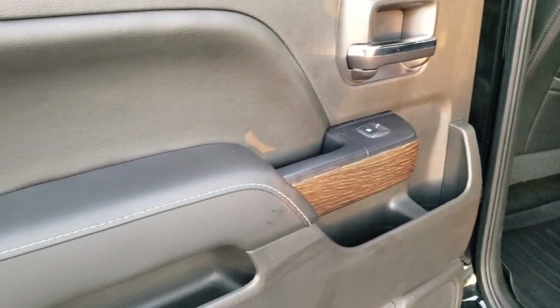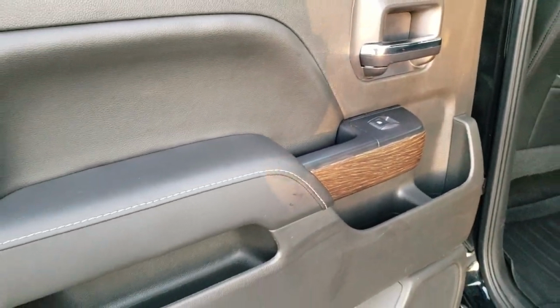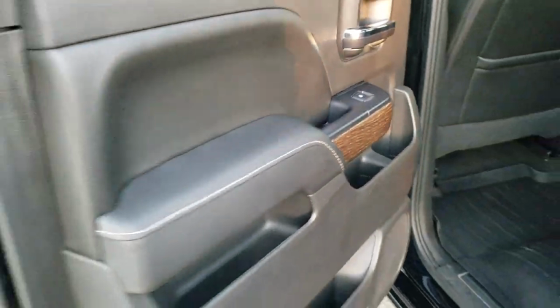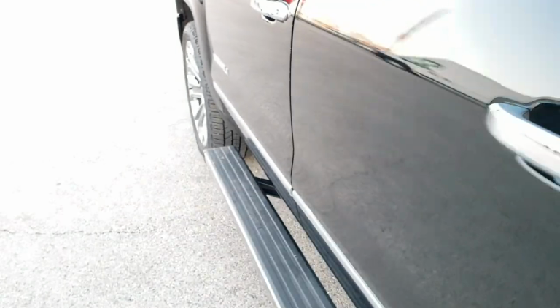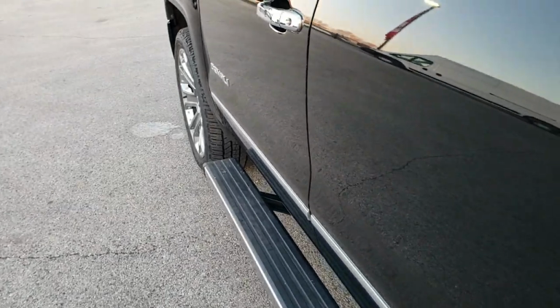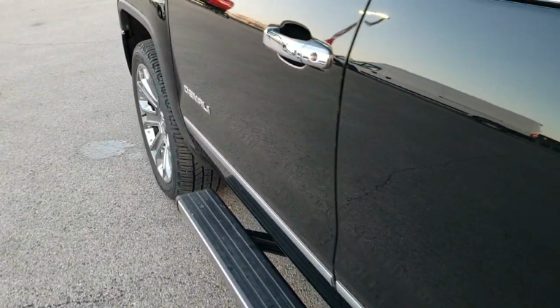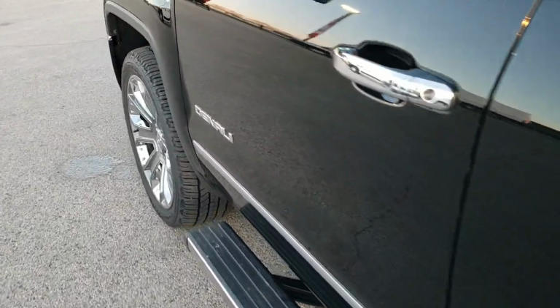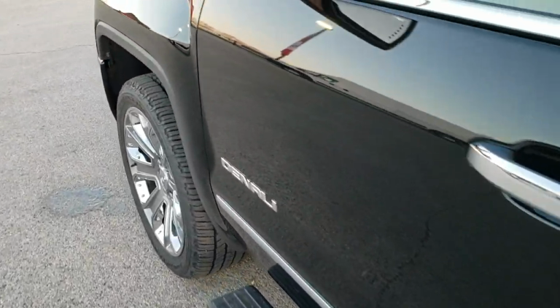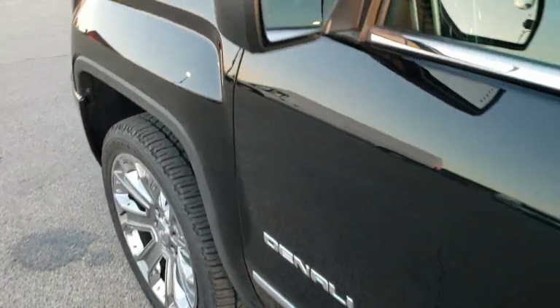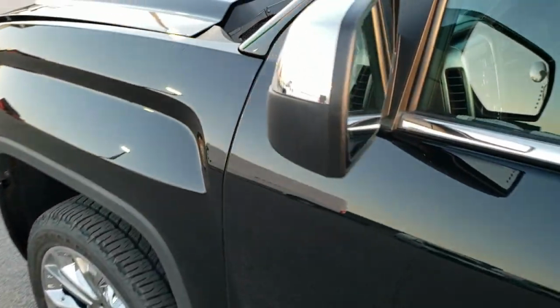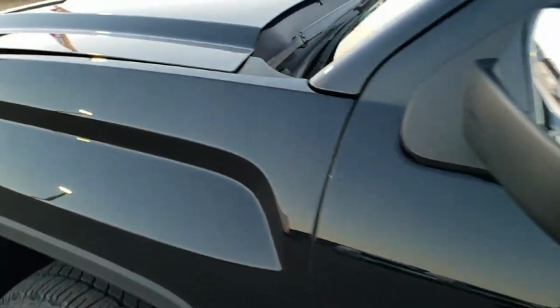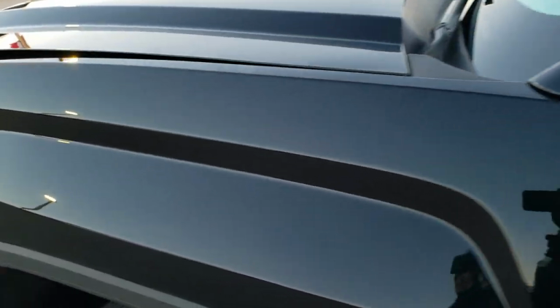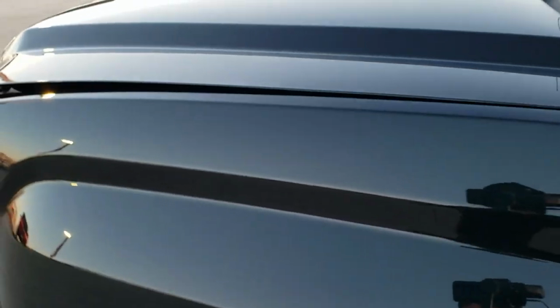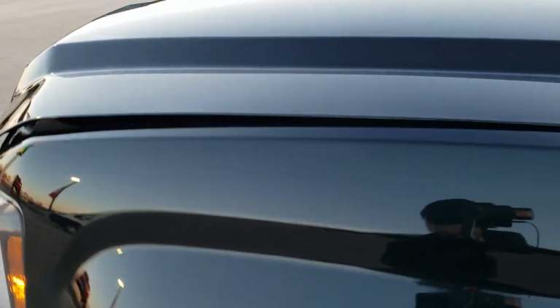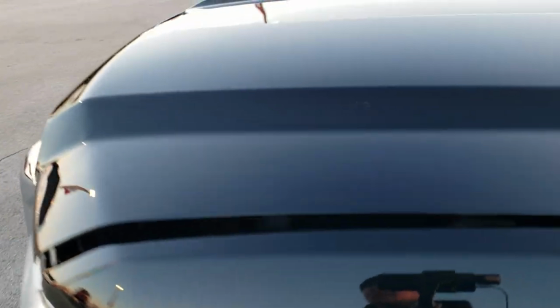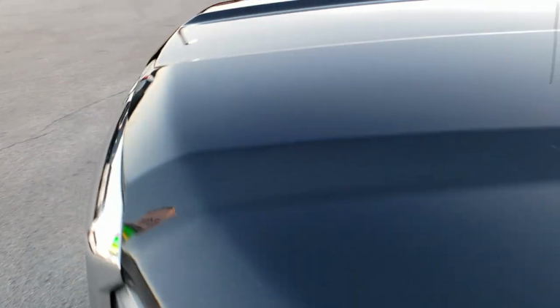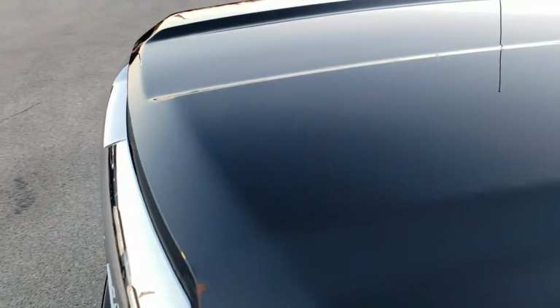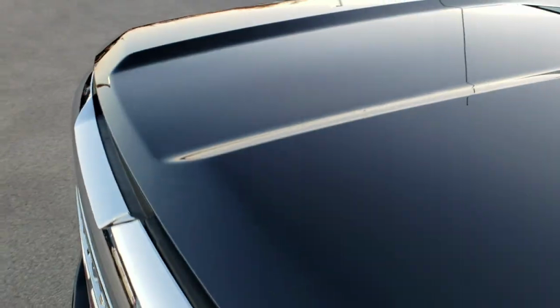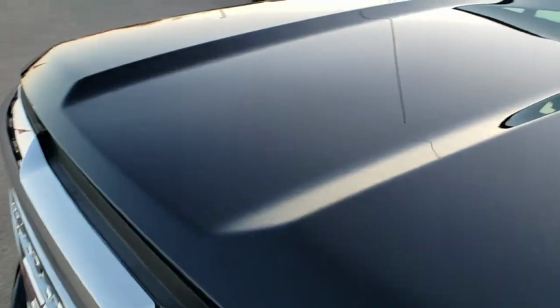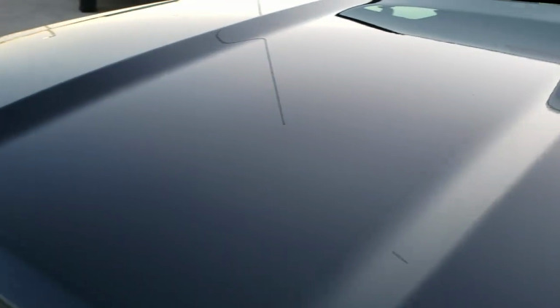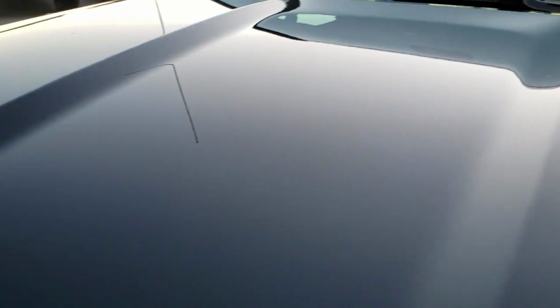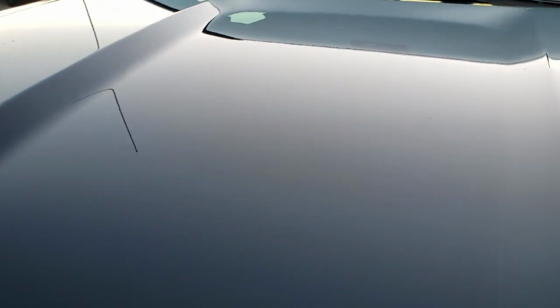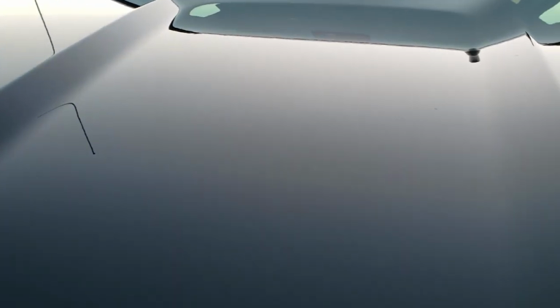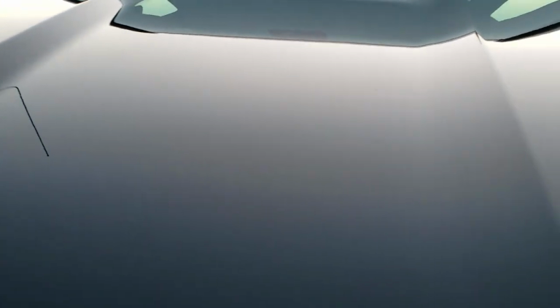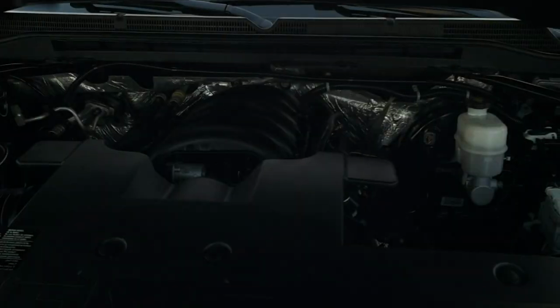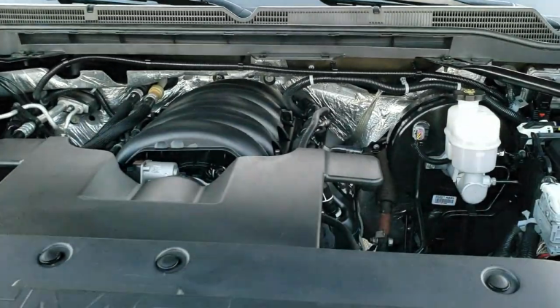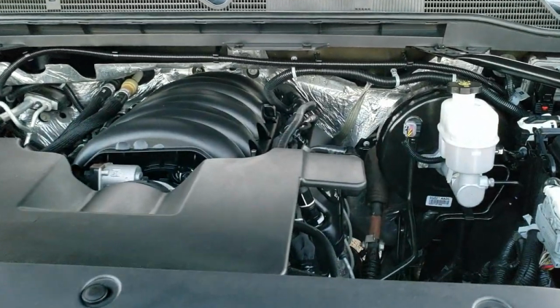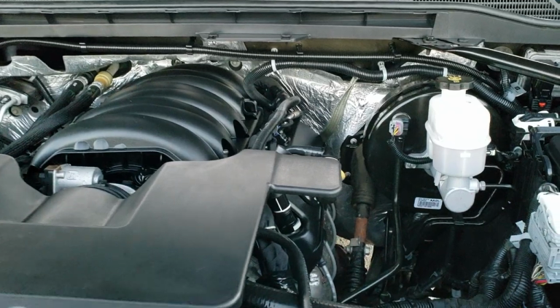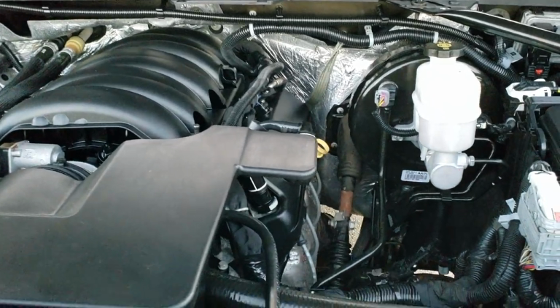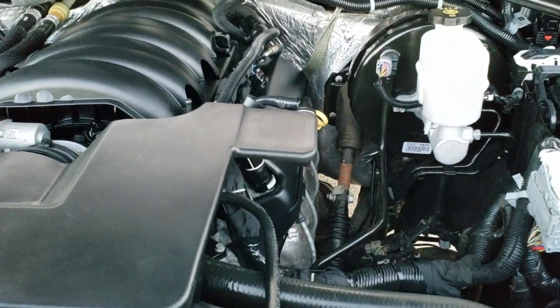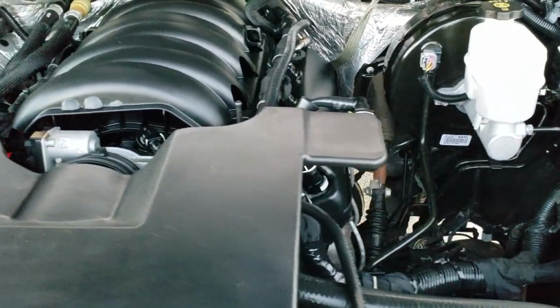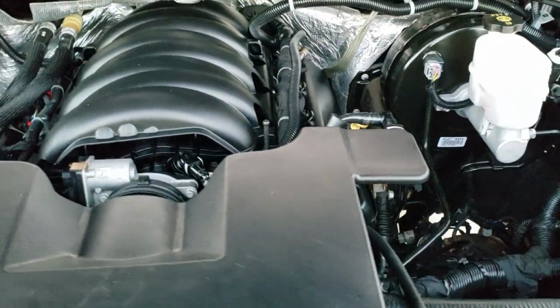The doors are in nice shape, door trim looks good, chrome trimmed mirrors. We'll take a quick look under the hood. I wish the tailgate wasn't frozen shut right now so I could show you that, but it's Wisconsin and it's cold.